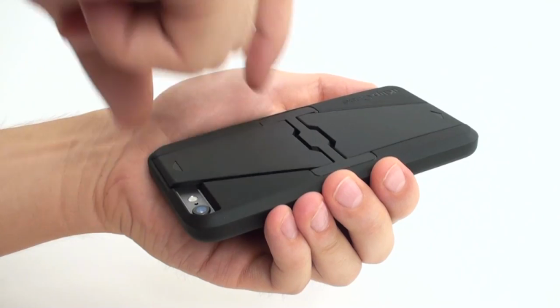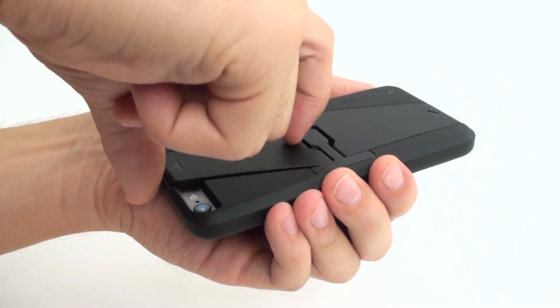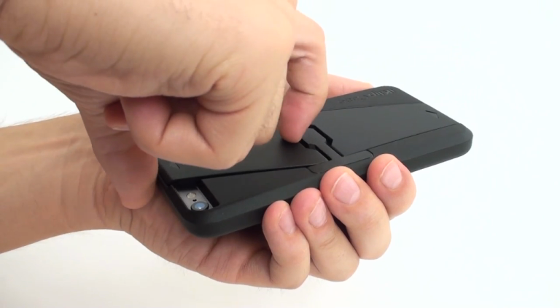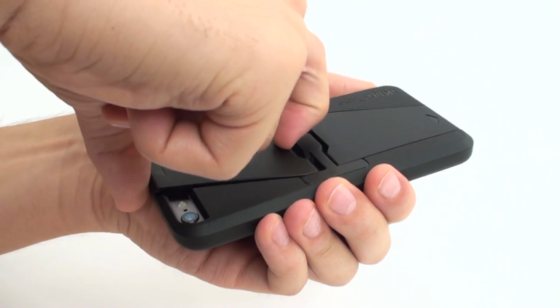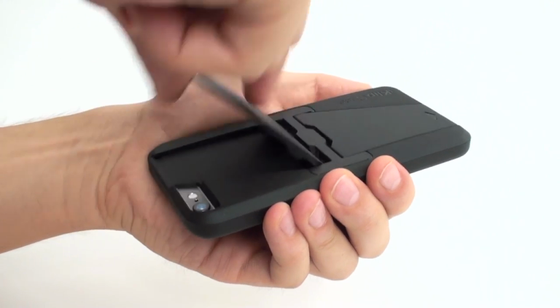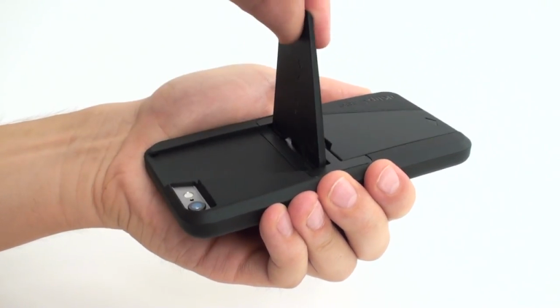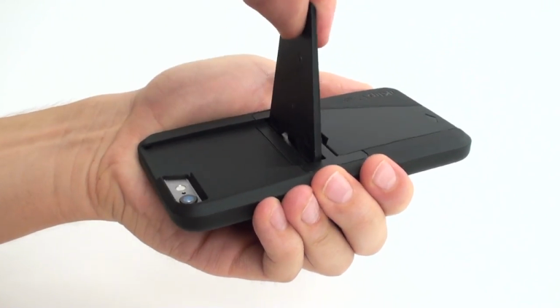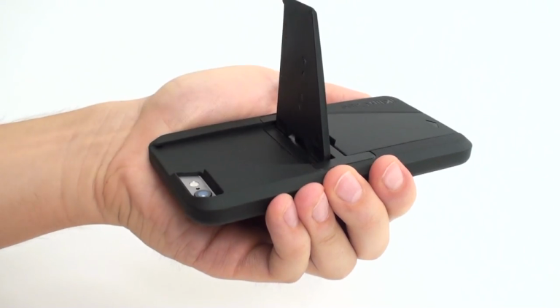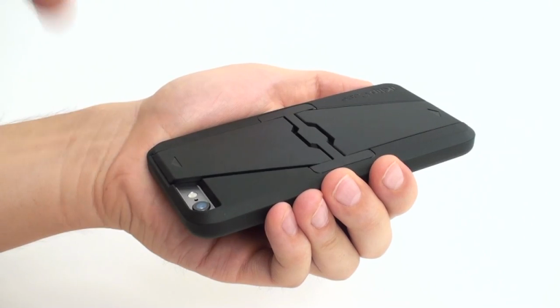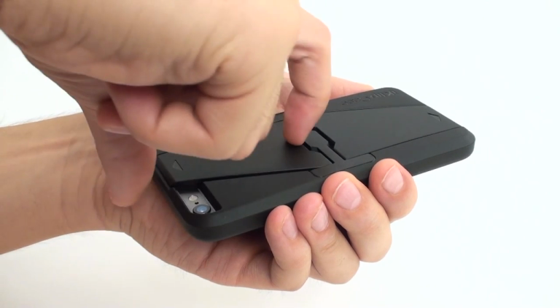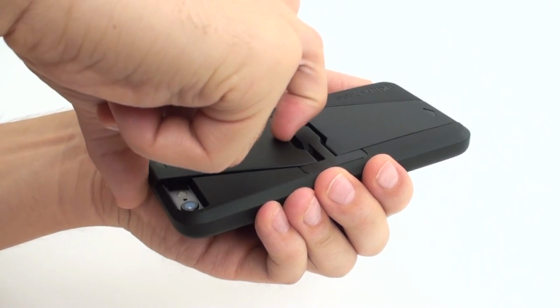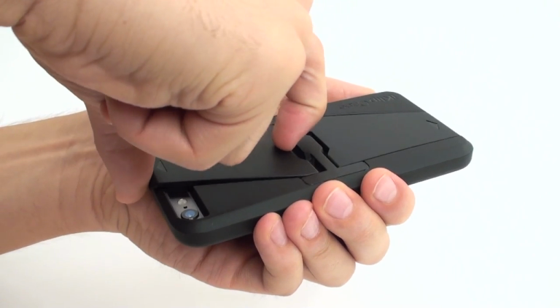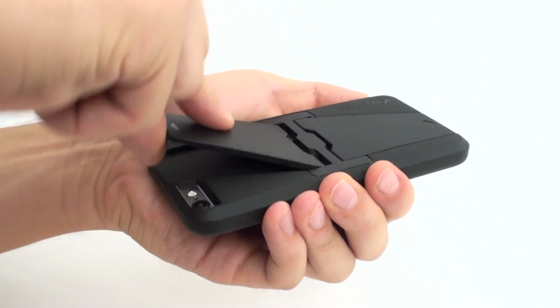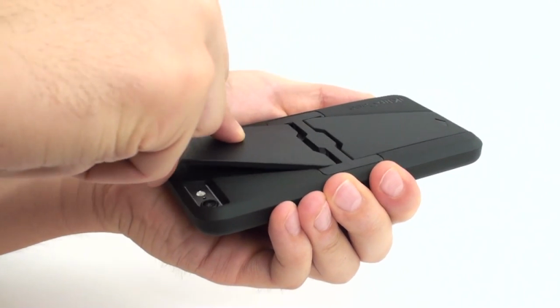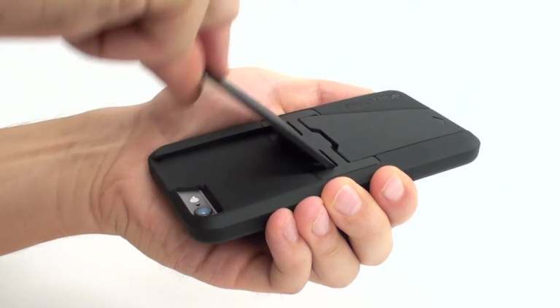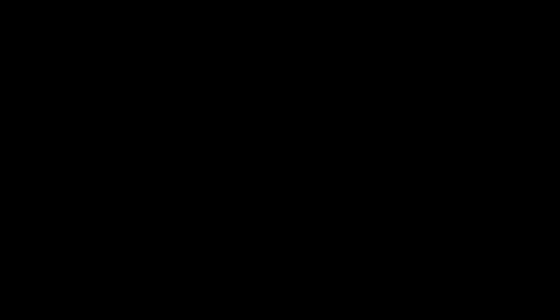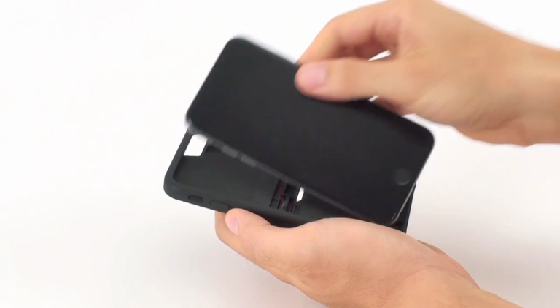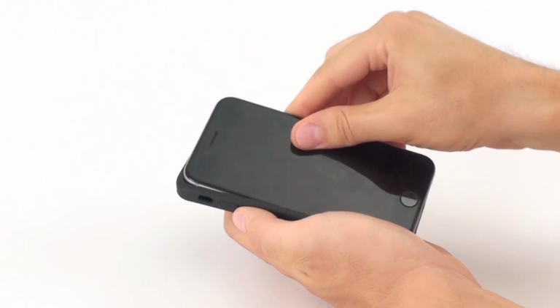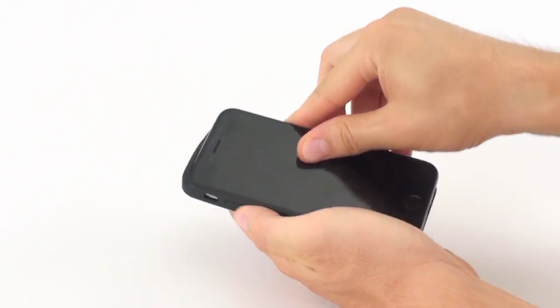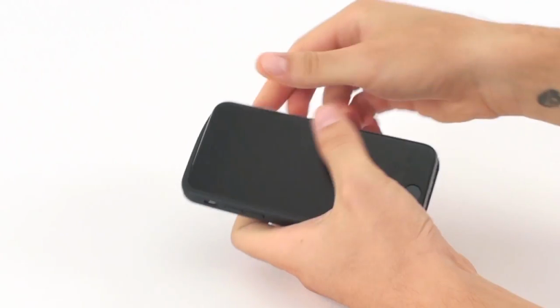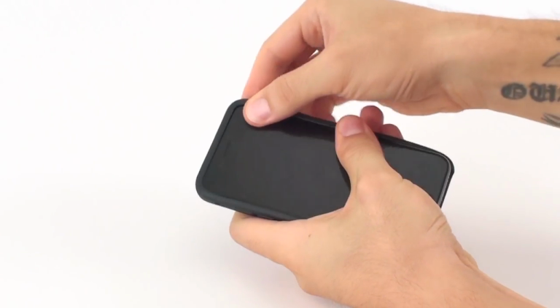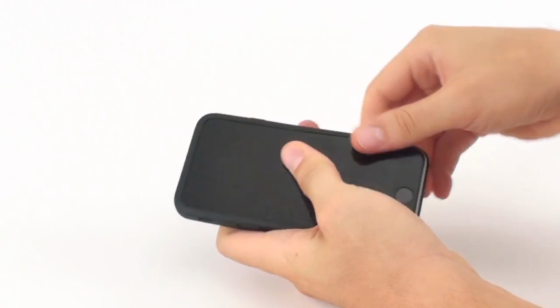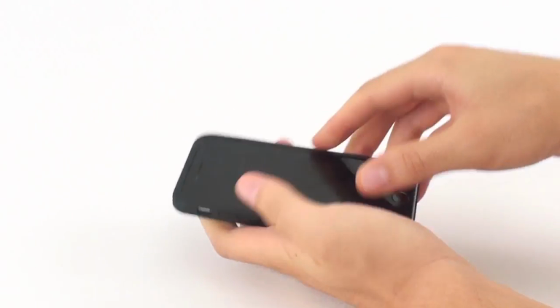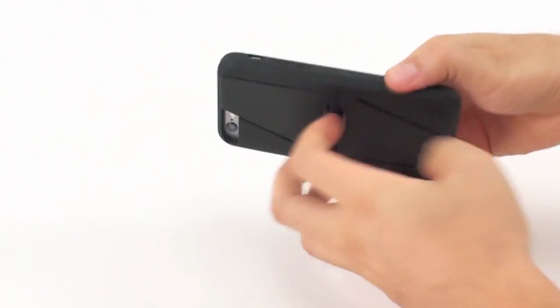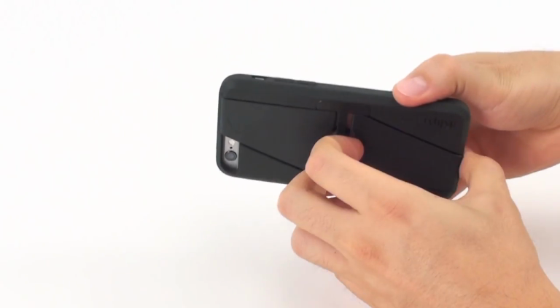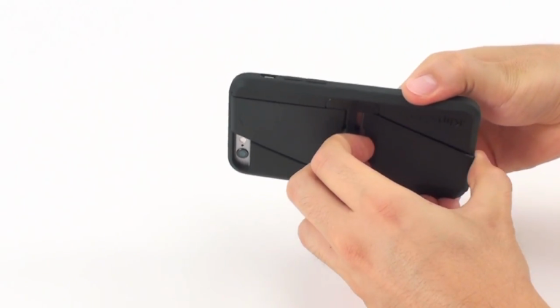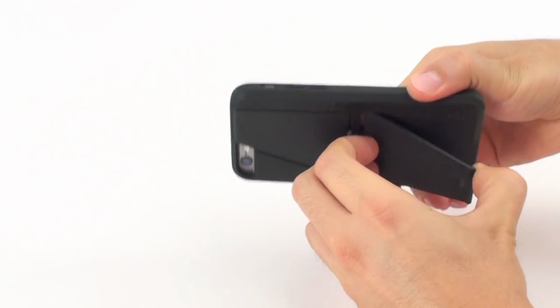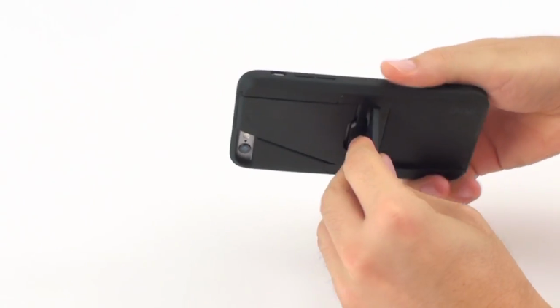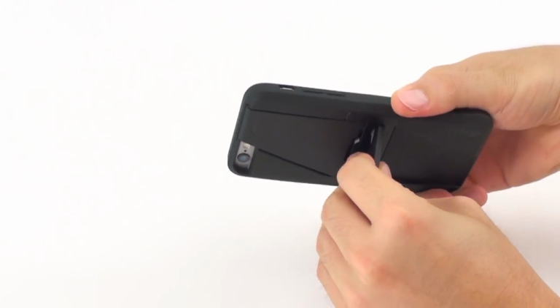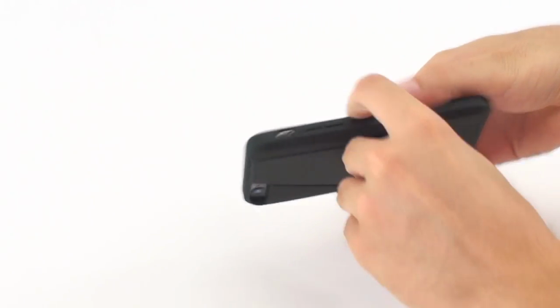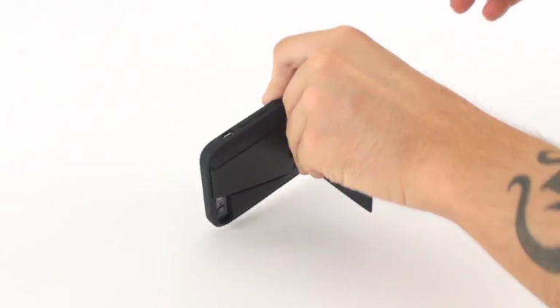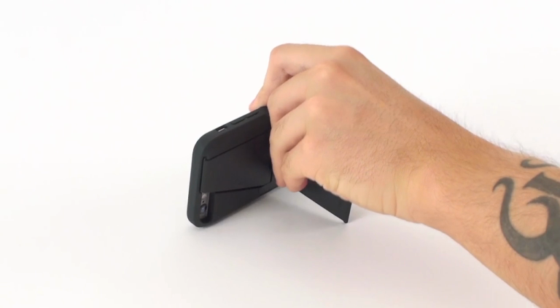iClip Case puts your iPhone at the perfect viewing angle thanks to its adjustable leg support design. Simply snap your phone into the case, unlock and adjust its legs to your preferred viewing angle and lock into place.